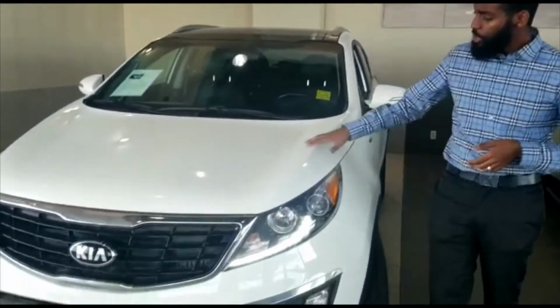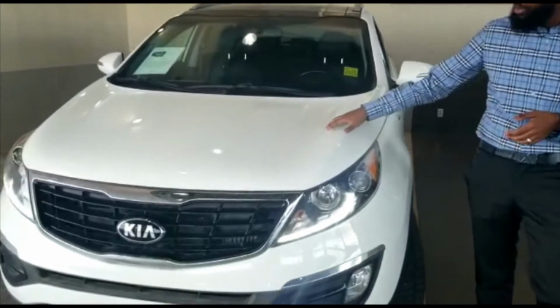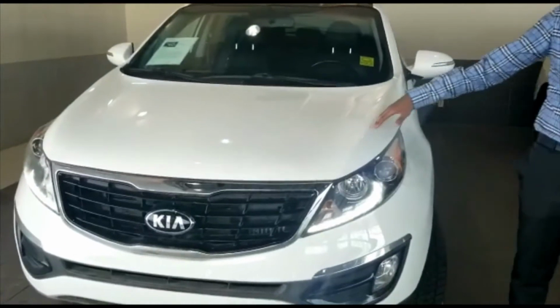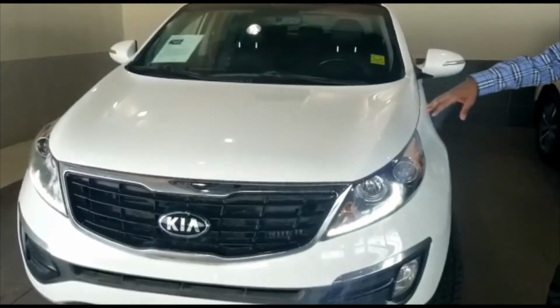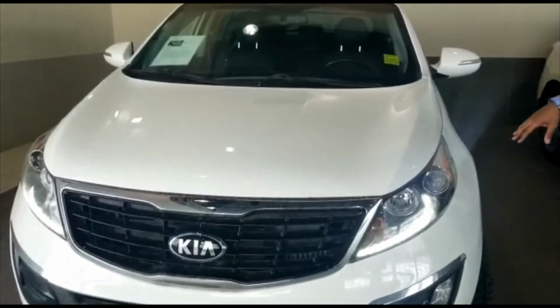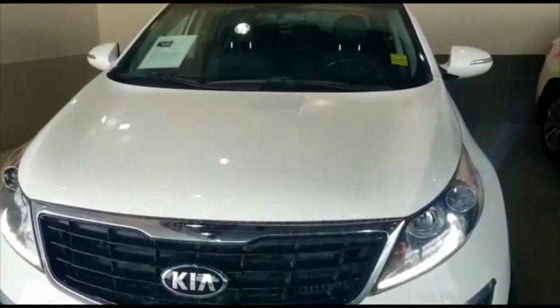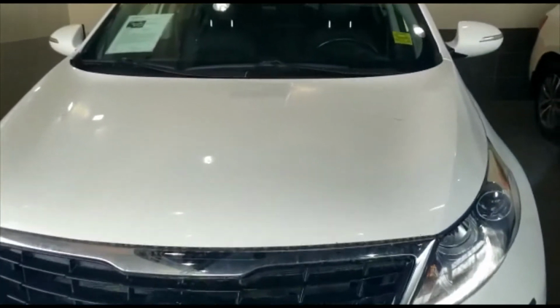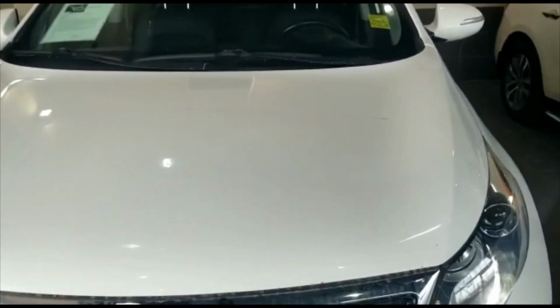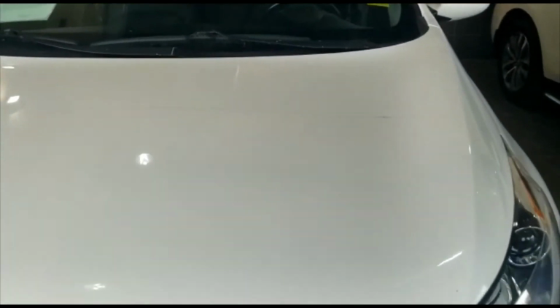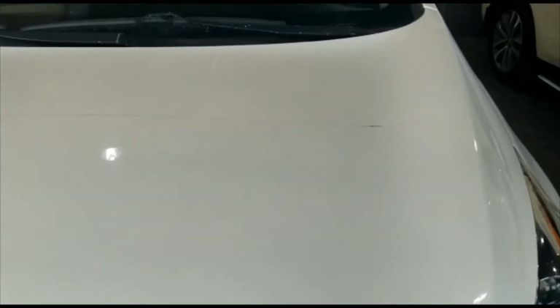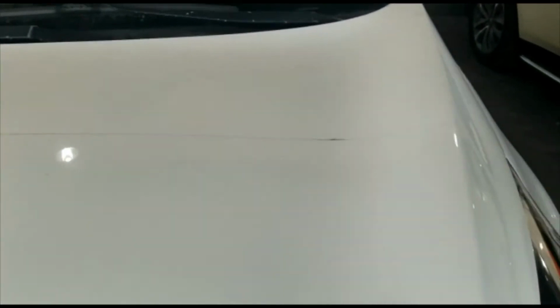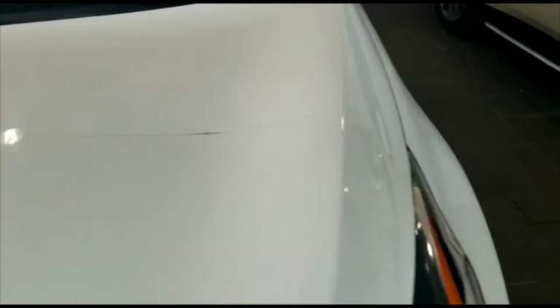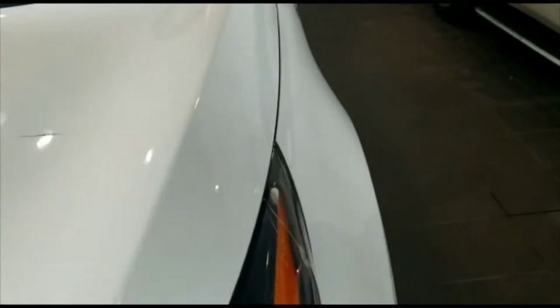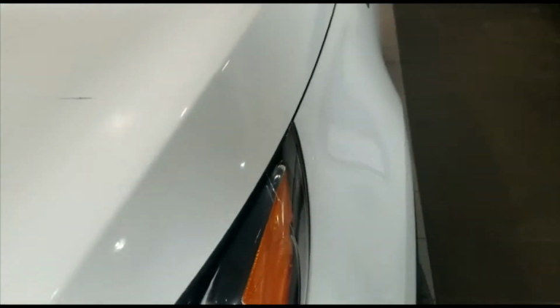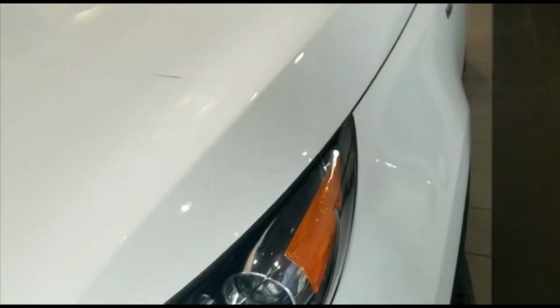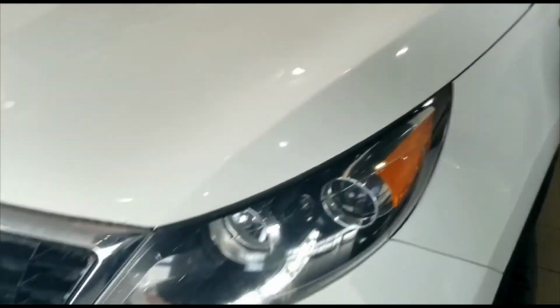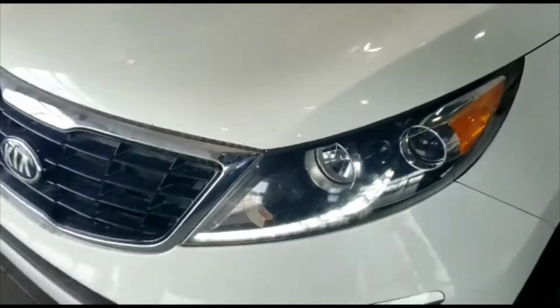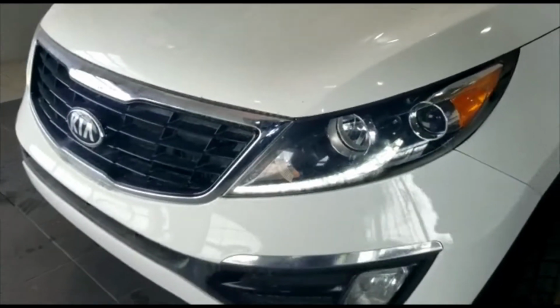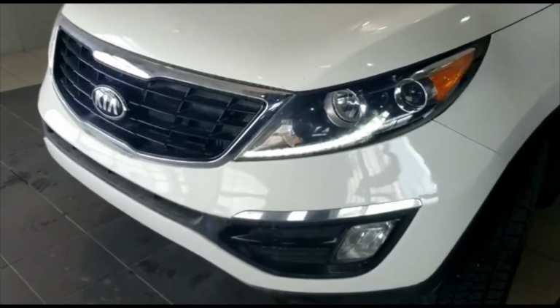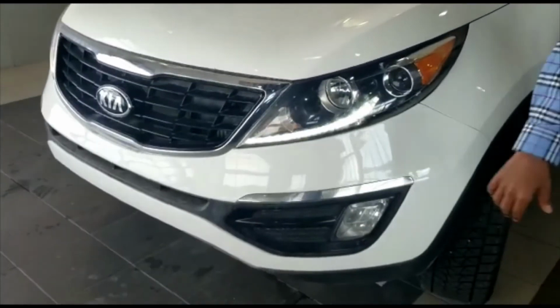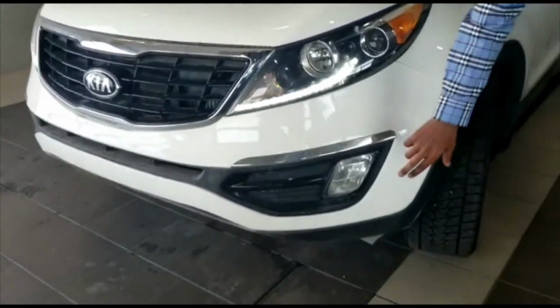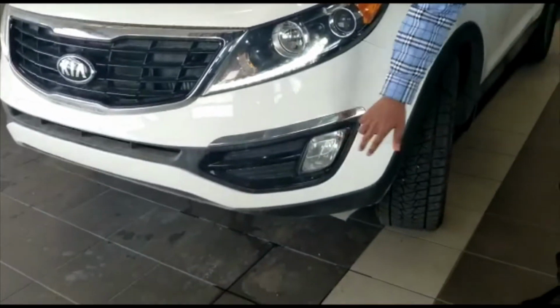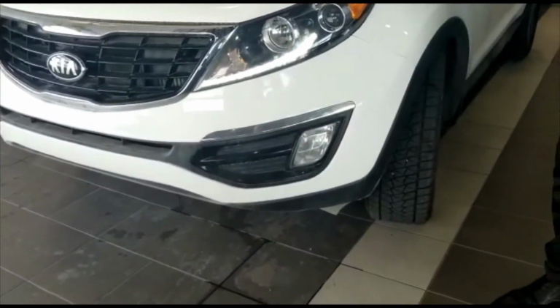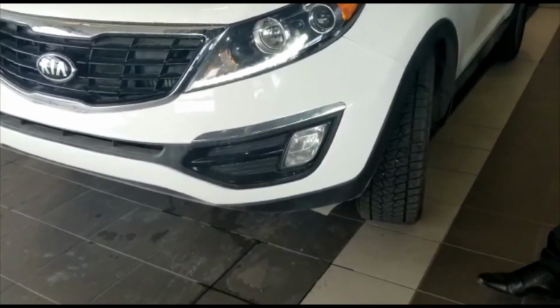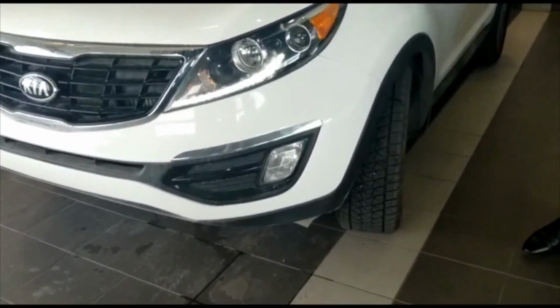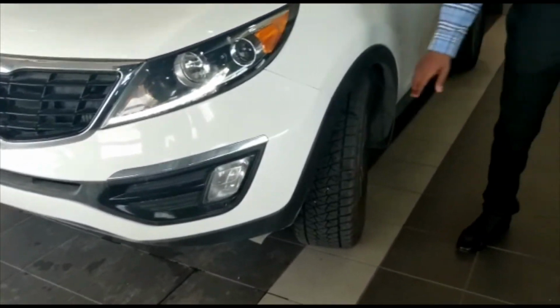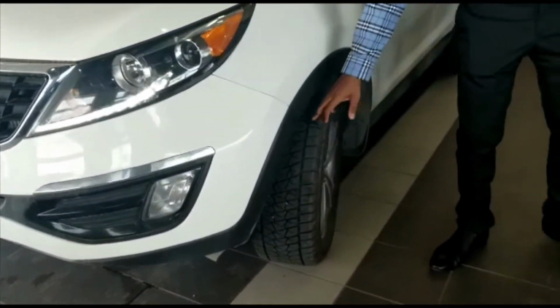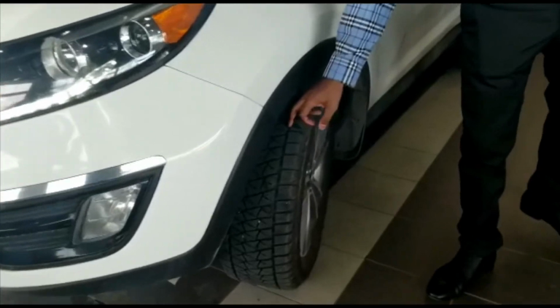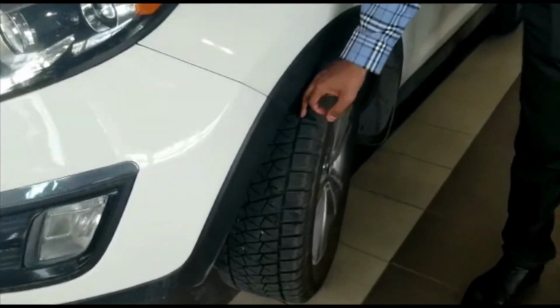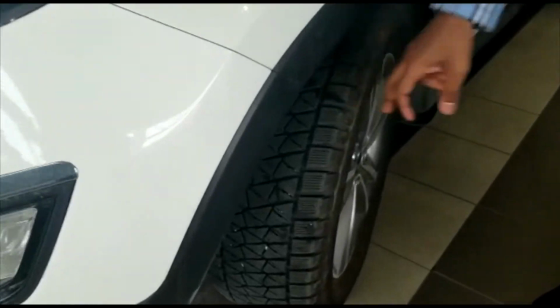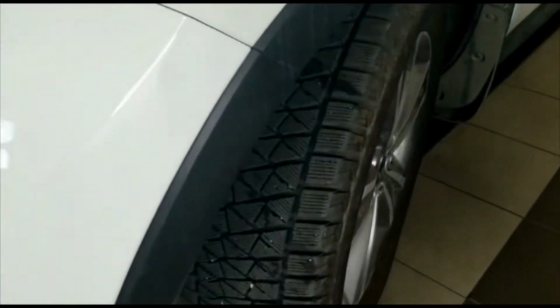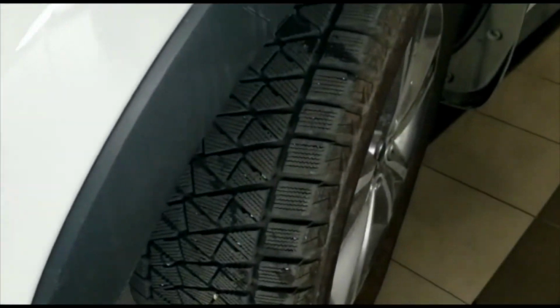We've got the 3M on the hood, the fender, and the mirrors on this one. LED daytime running lights on here, as well as fog lights too. As you can see, tons of tread left in the tires there.